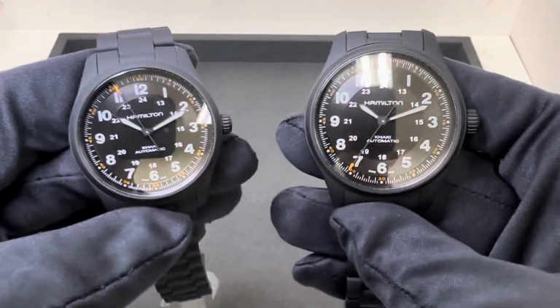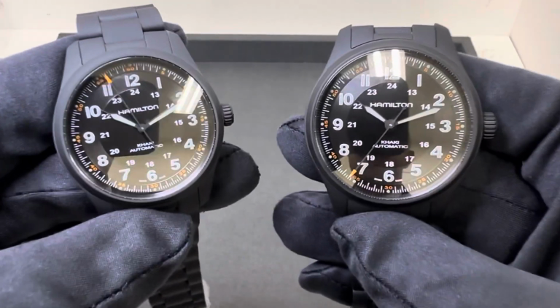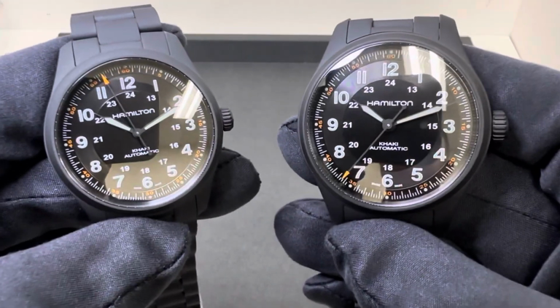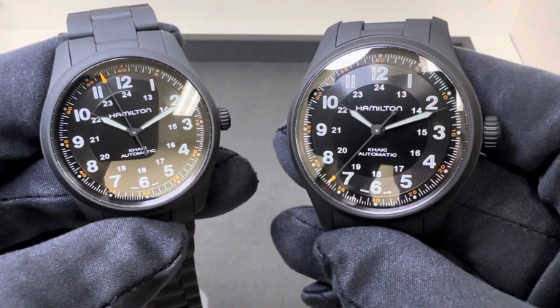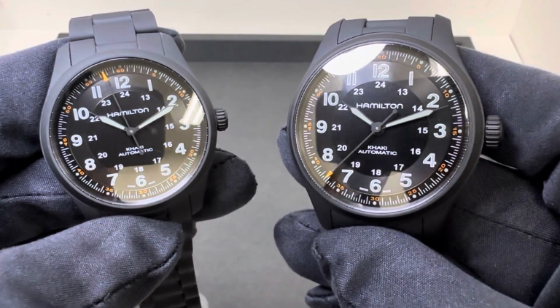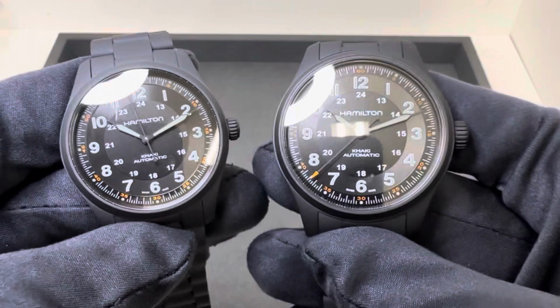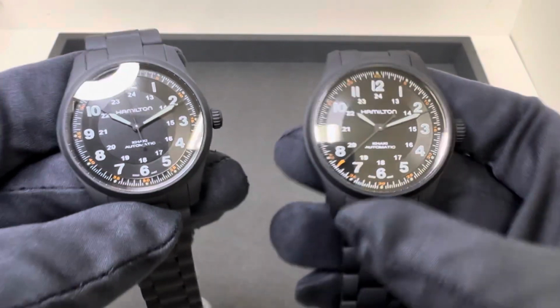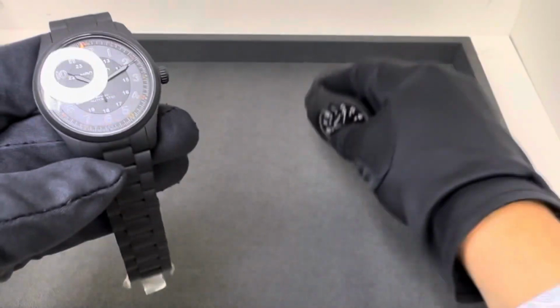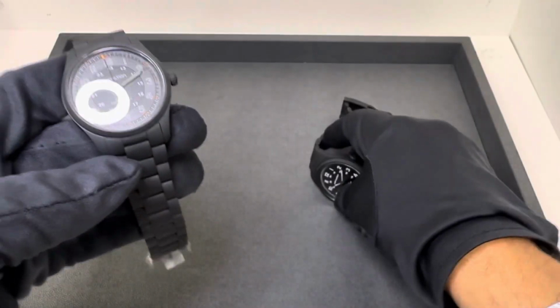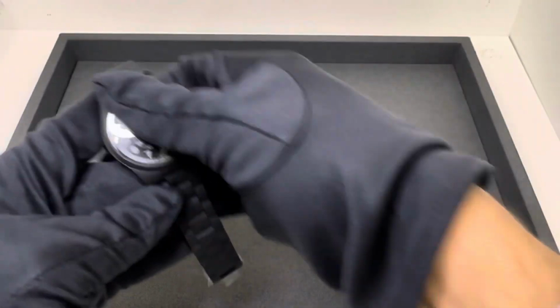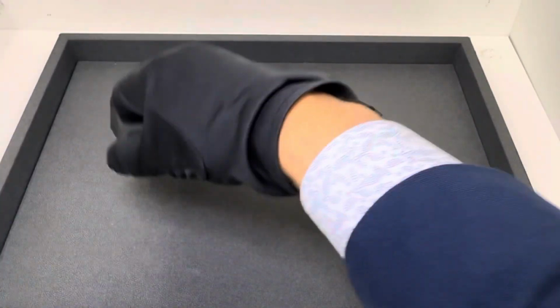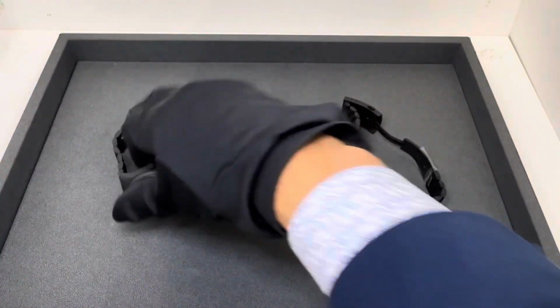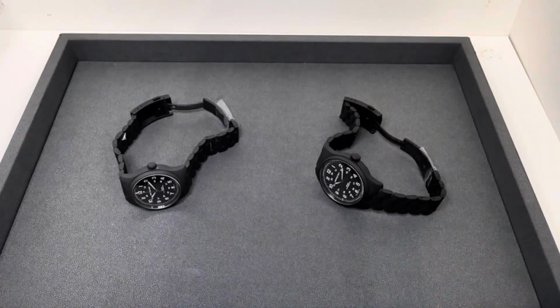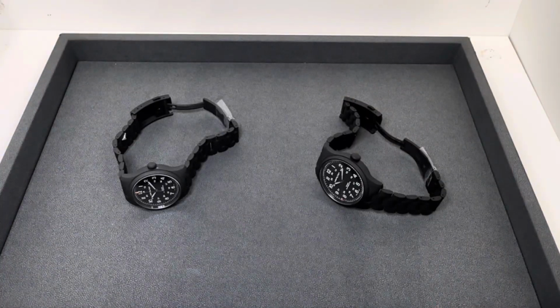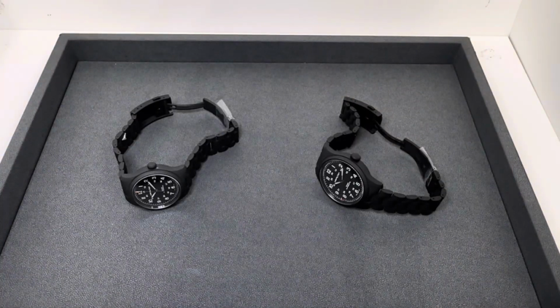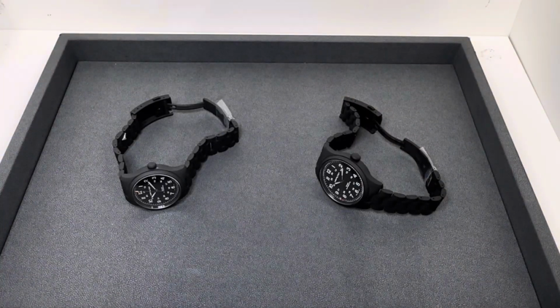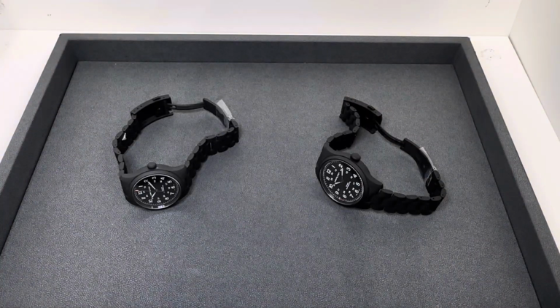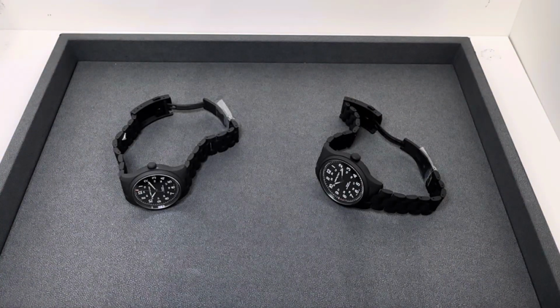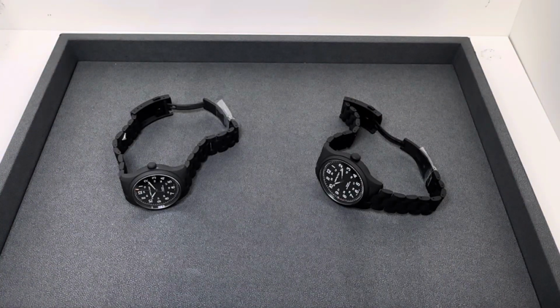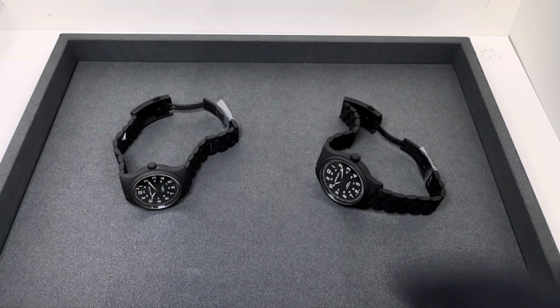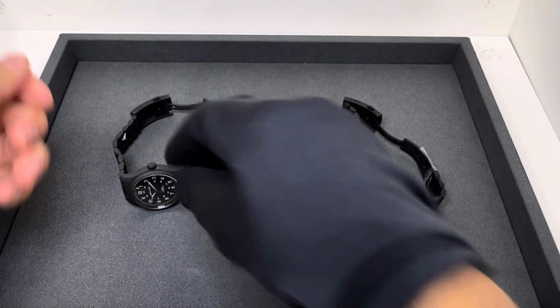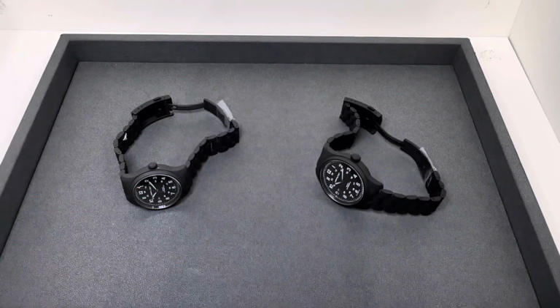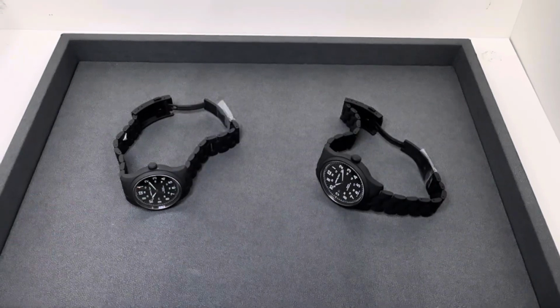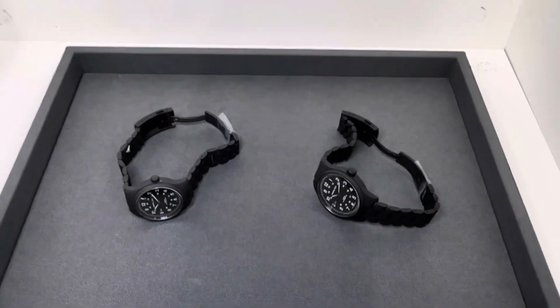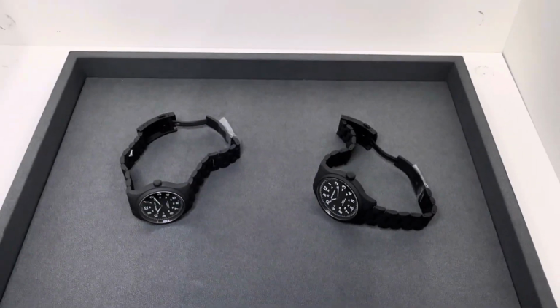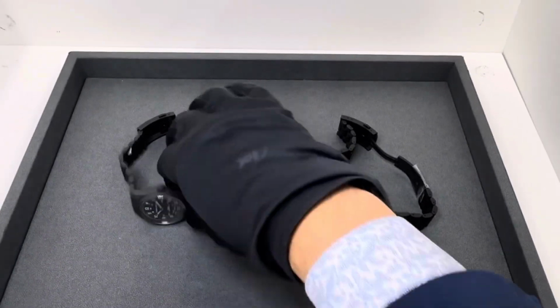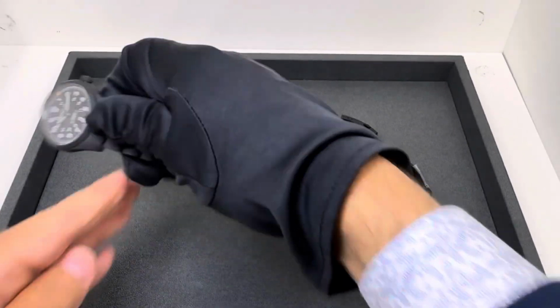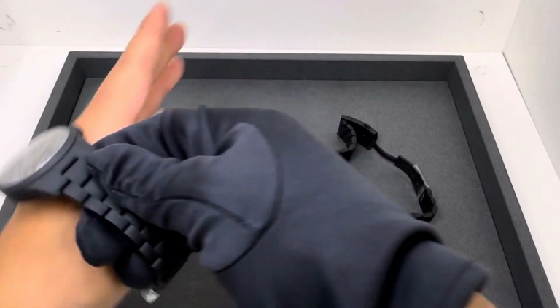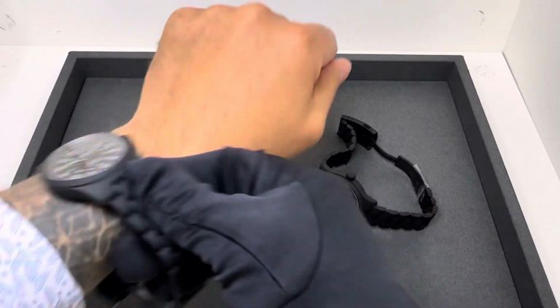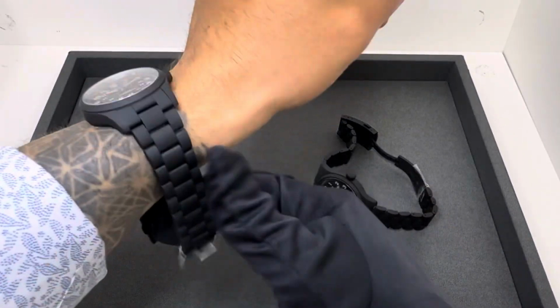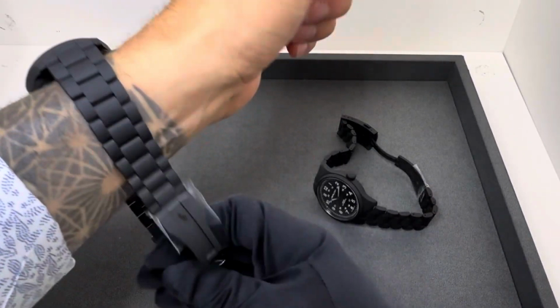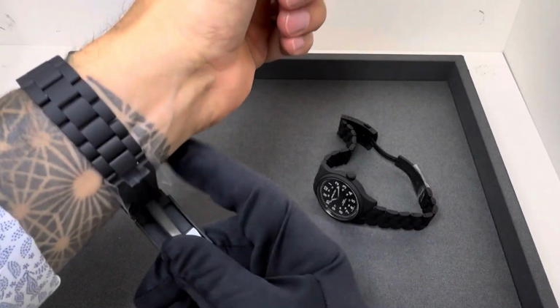Really nice looking watches. I personally like the blue dial — the PVD is just a different look. But let me throw these on wrist quick to give you an idea of how they wear on my 6¾ inch wrist.